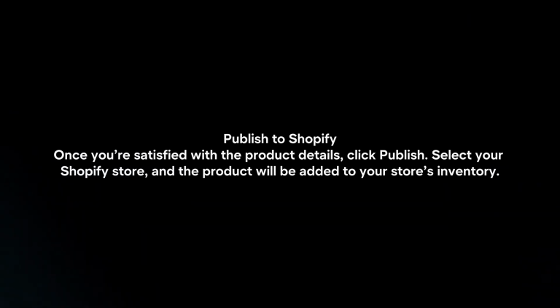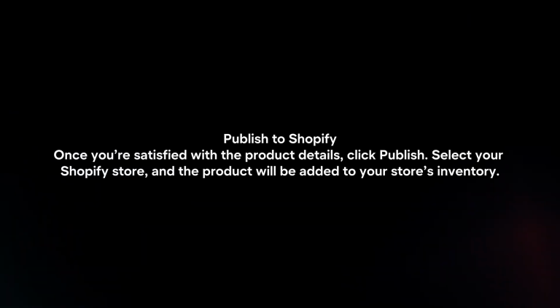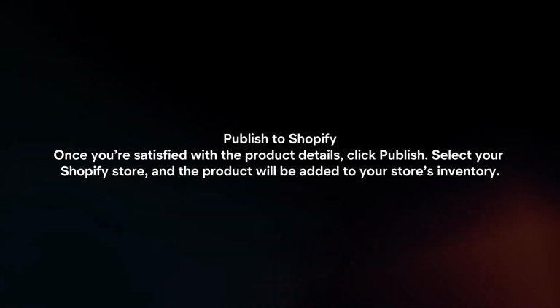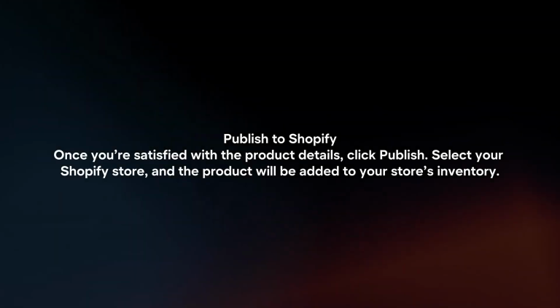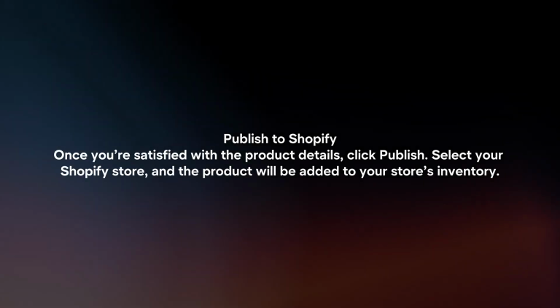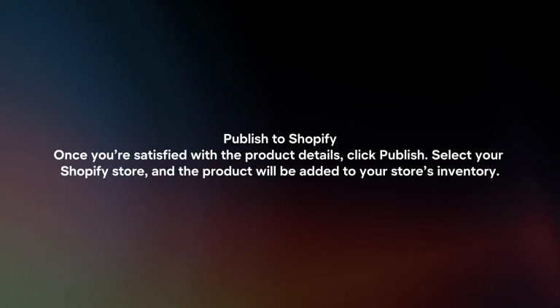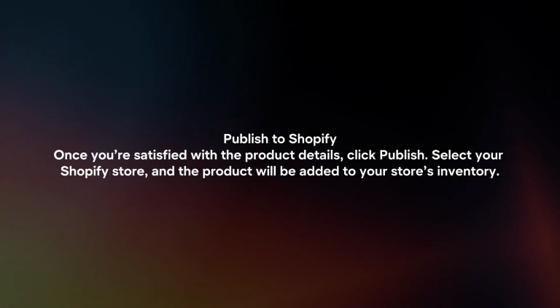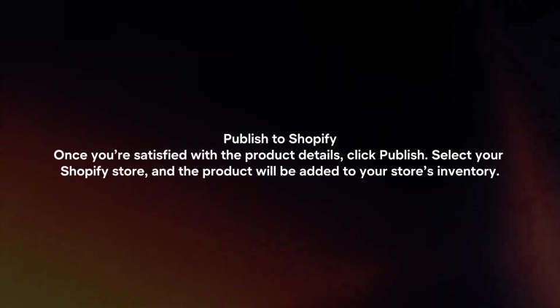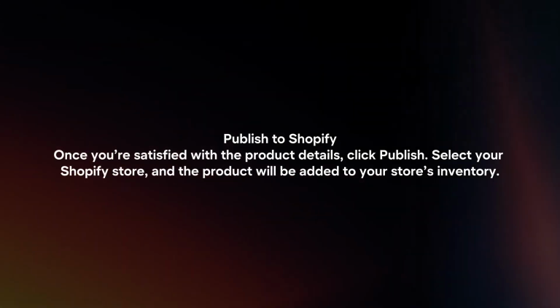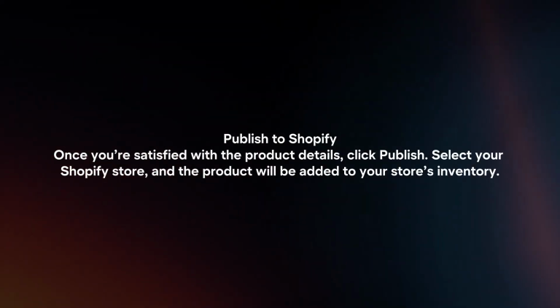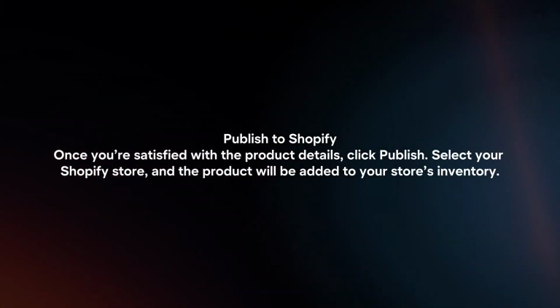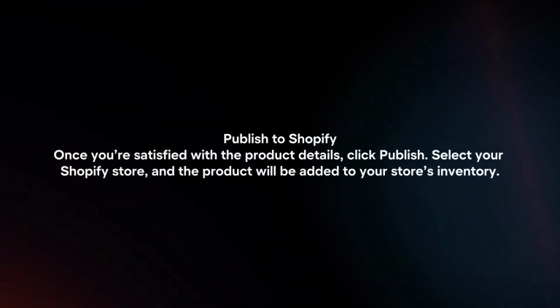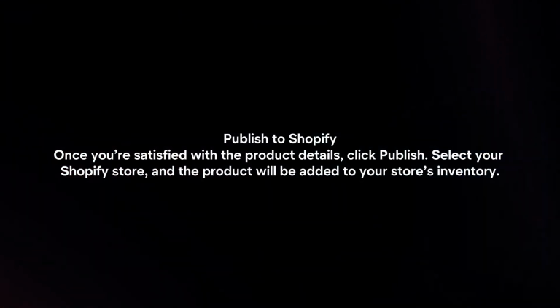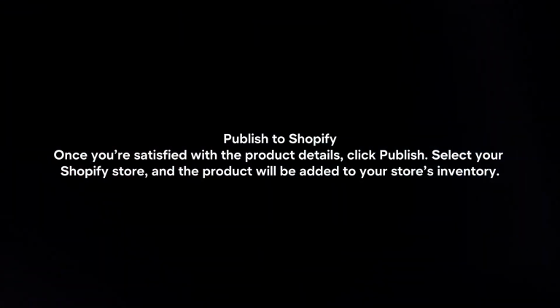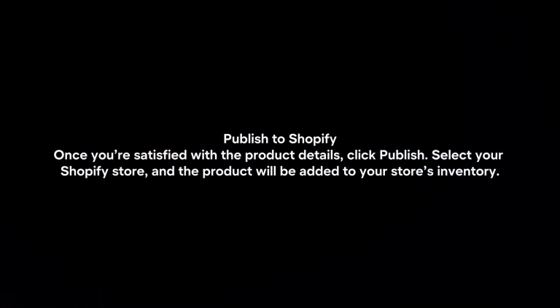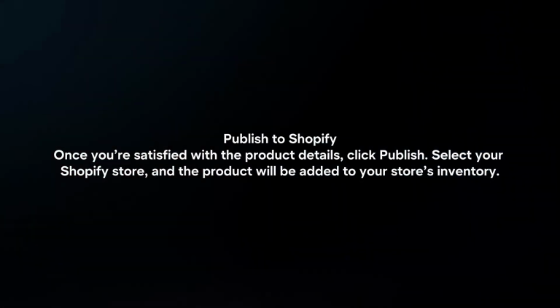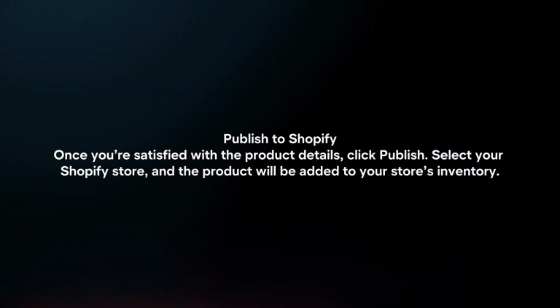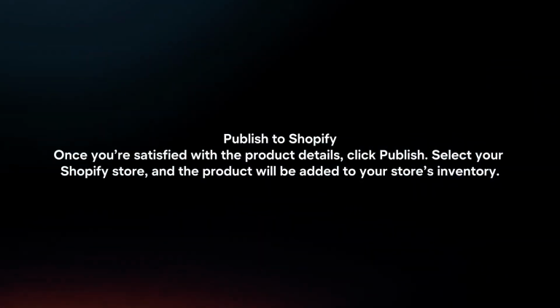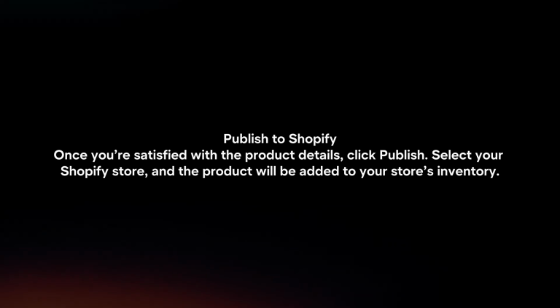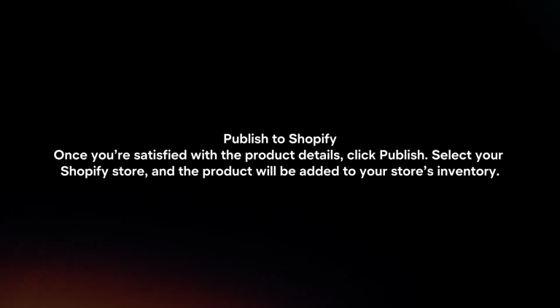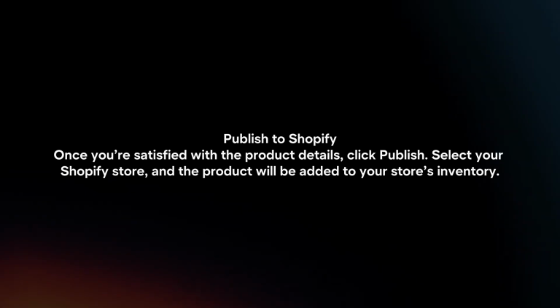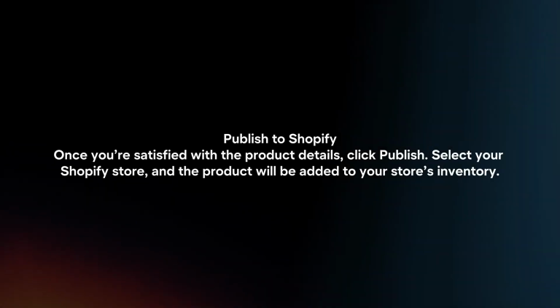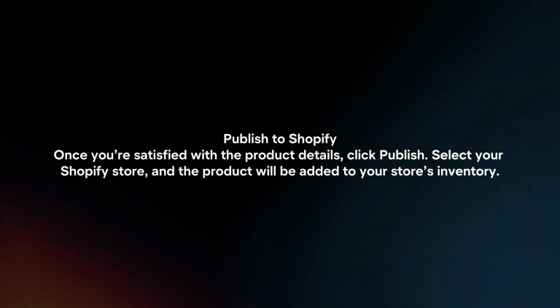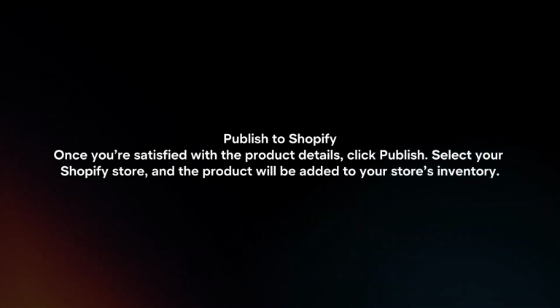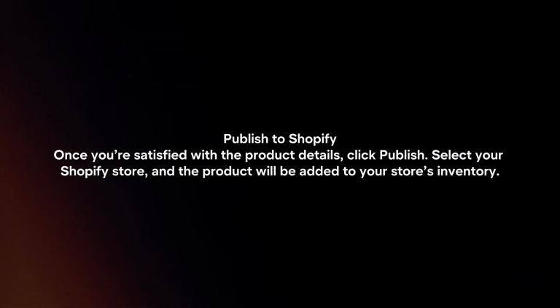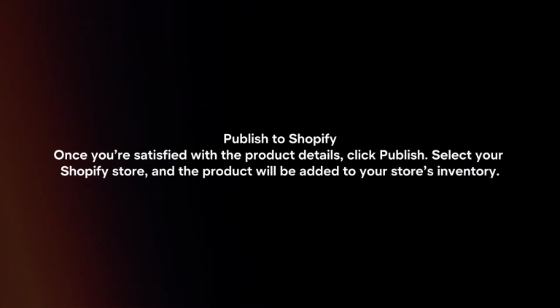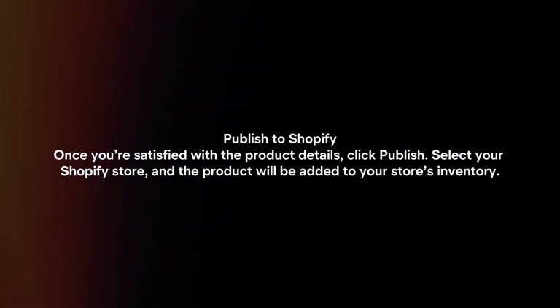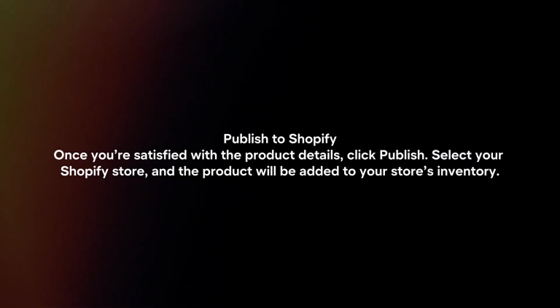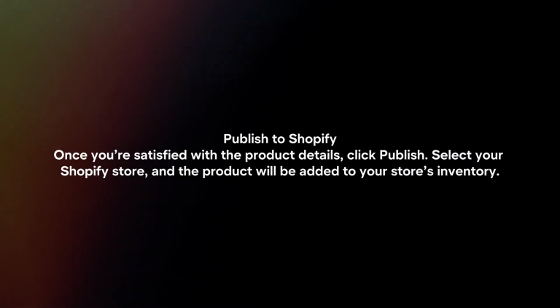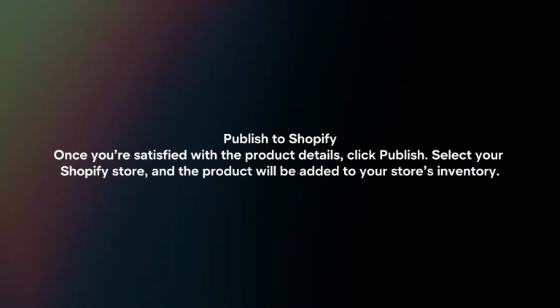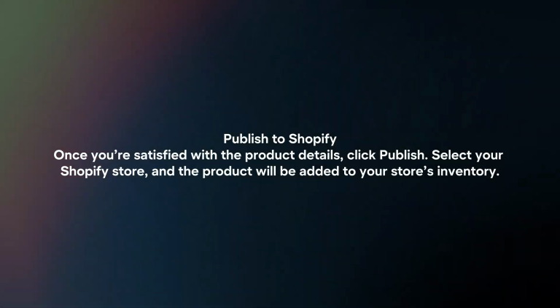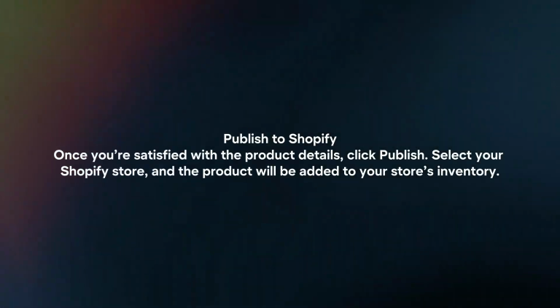Publish to Shopify. Once you're satisfied with the product details, click Publish. Select your Shopify store and the product will be added to your store's inventory.